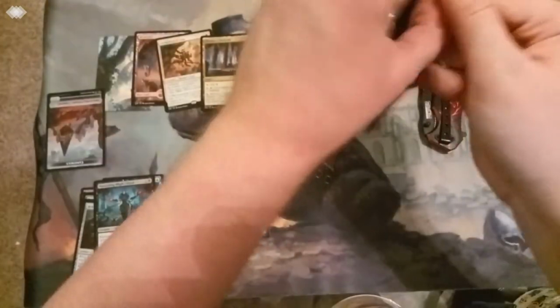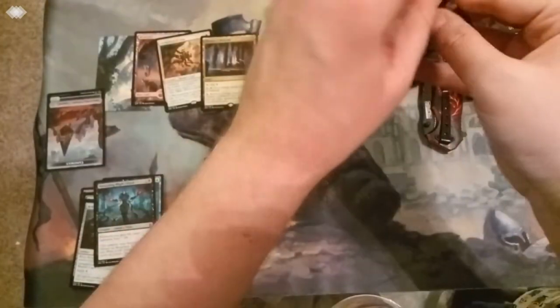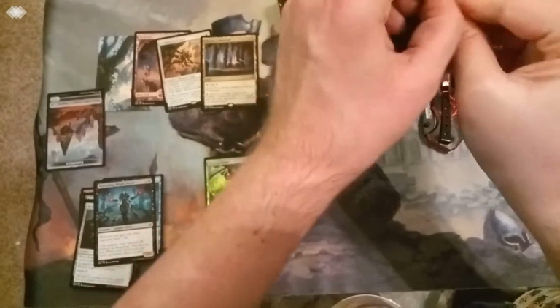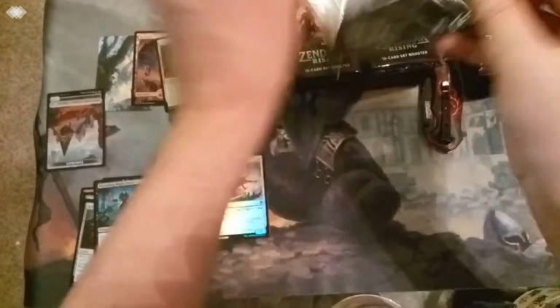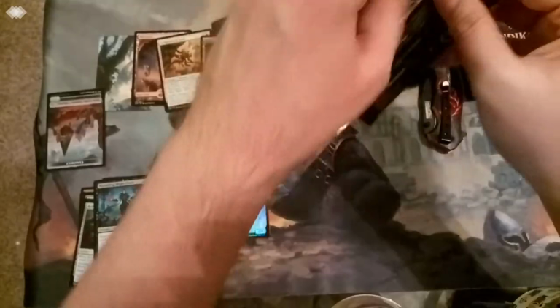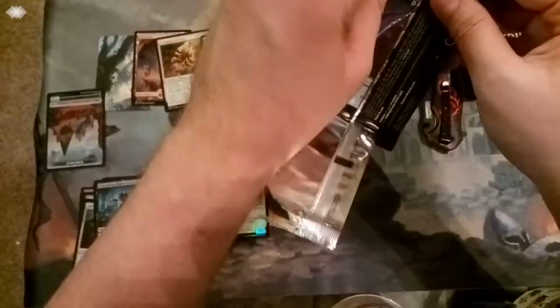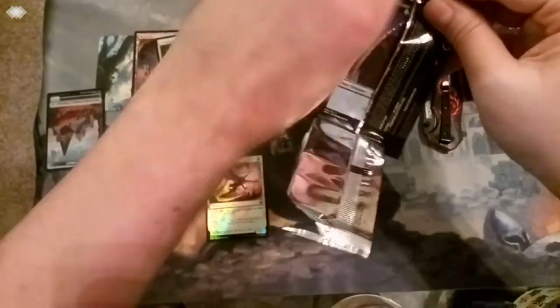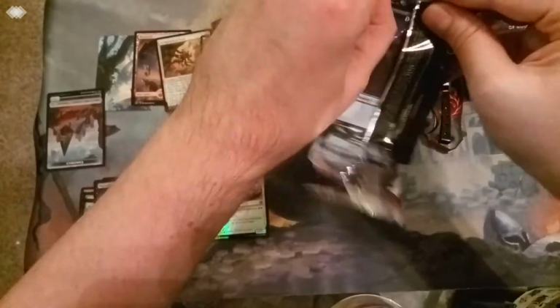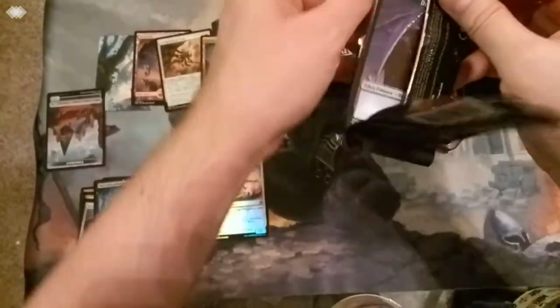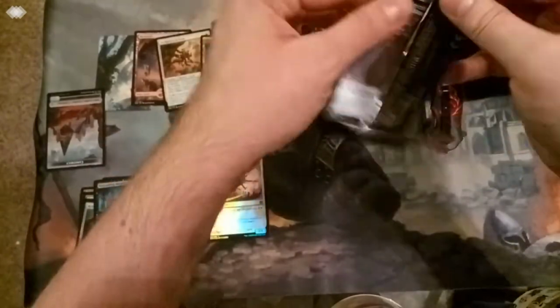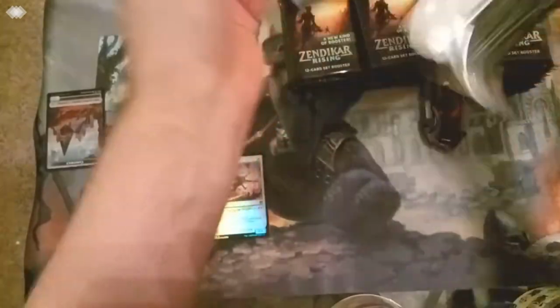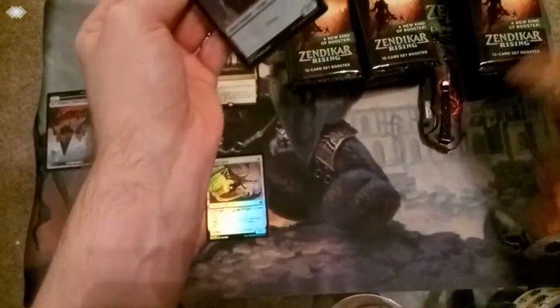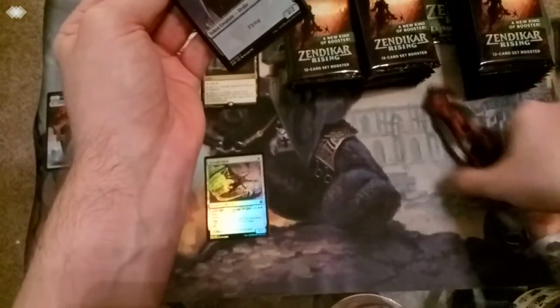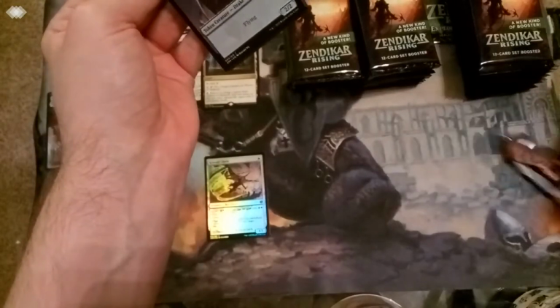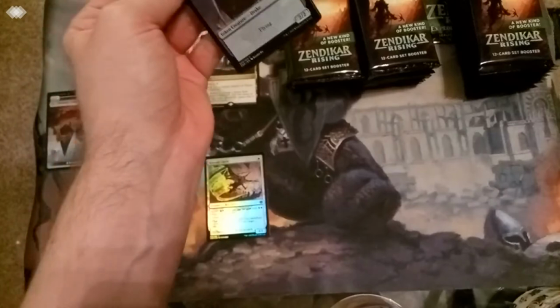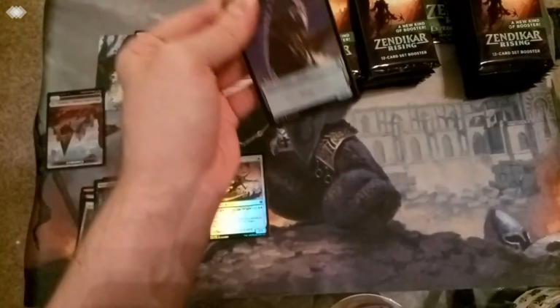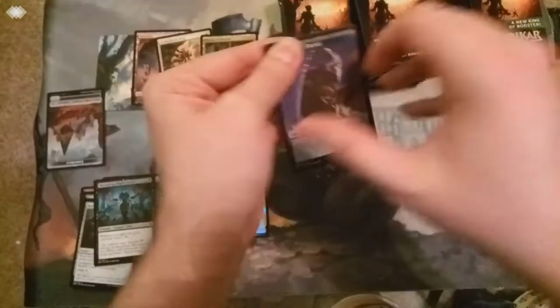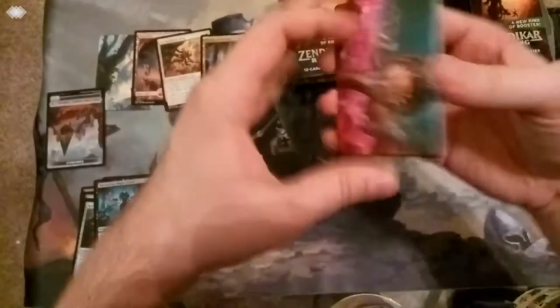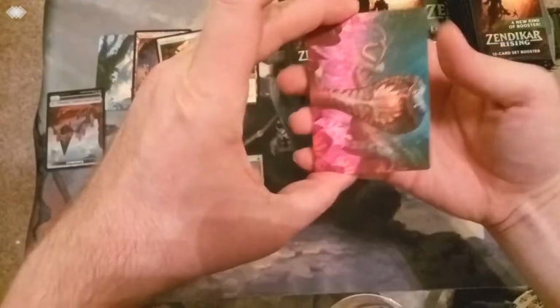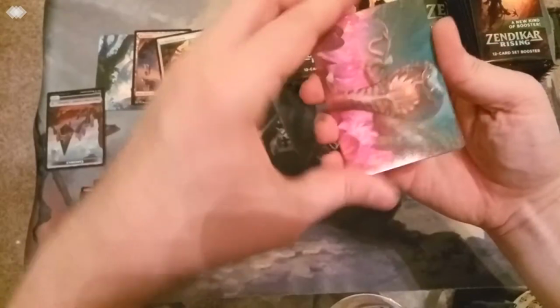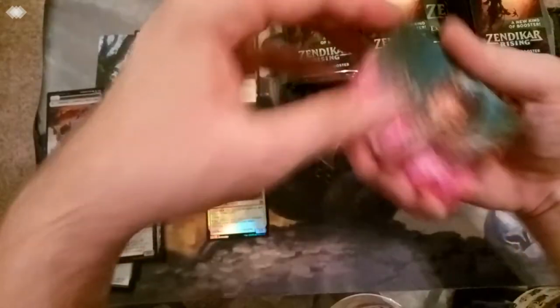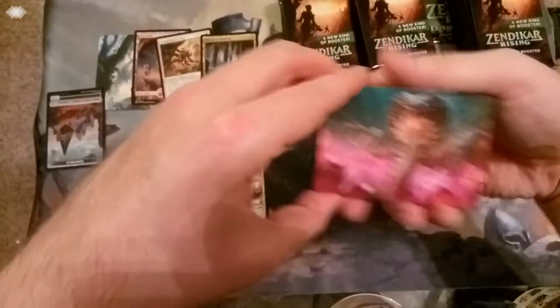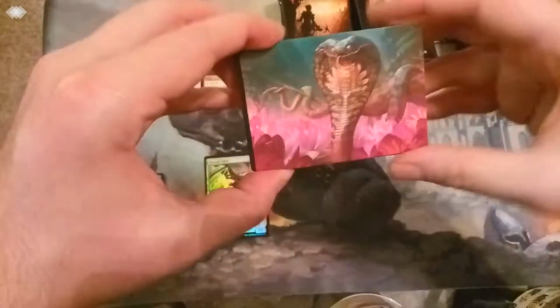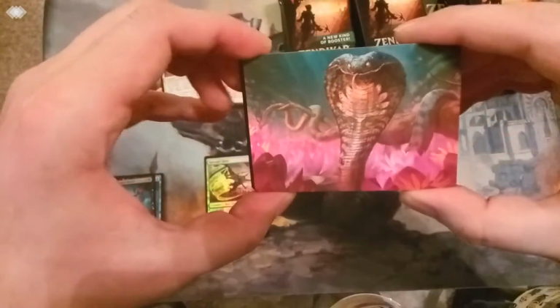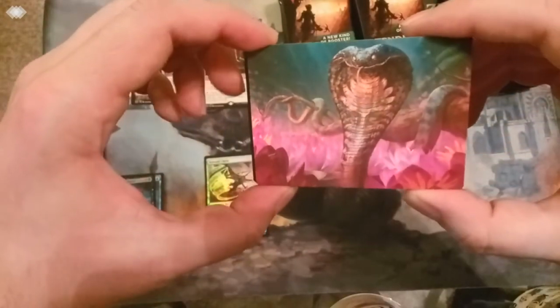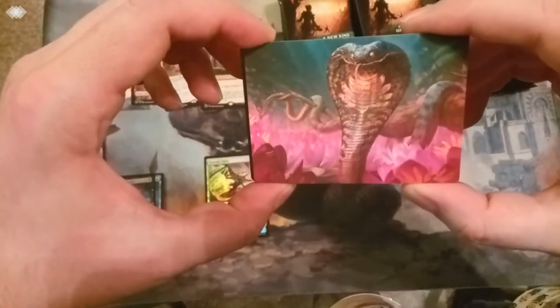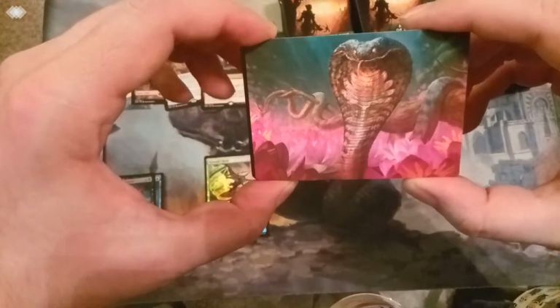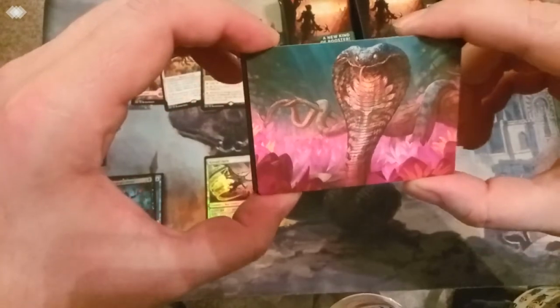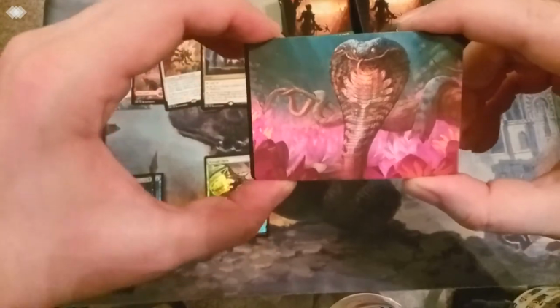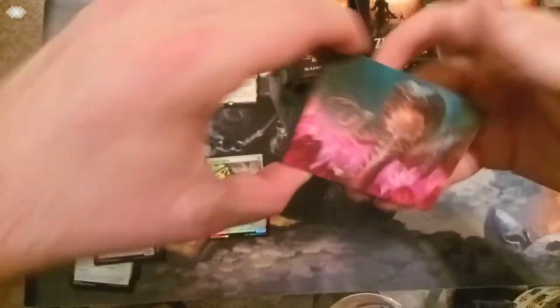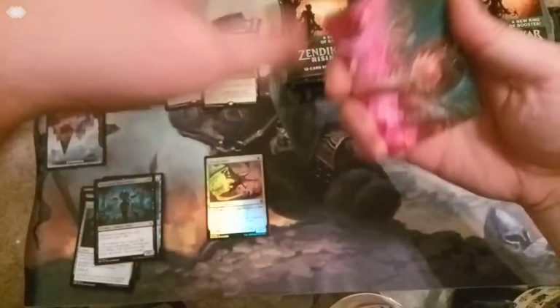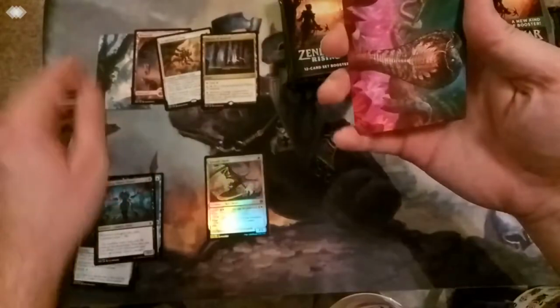Pack number two. Cool construct token art, actually. Another art card - Lotus Cobra. Gorgeous art. Love those art cards.